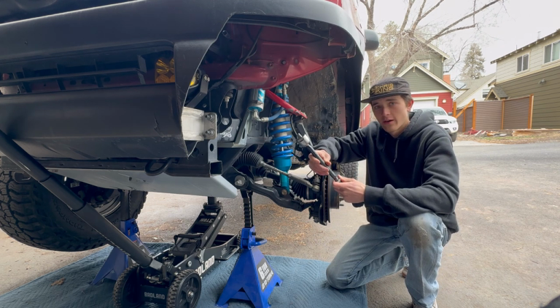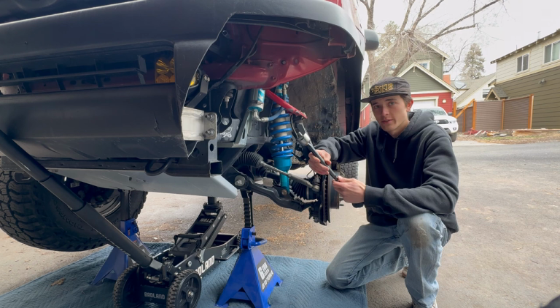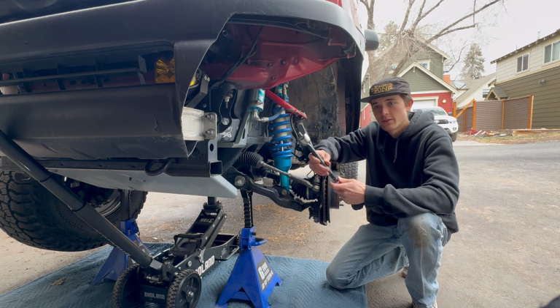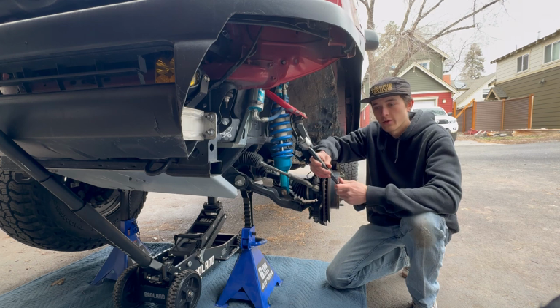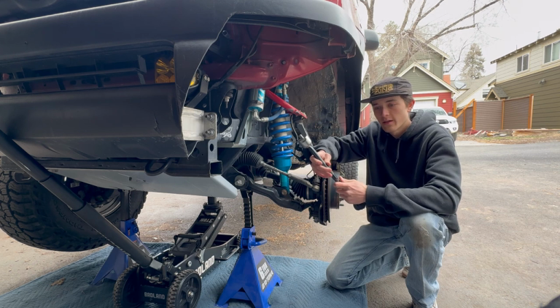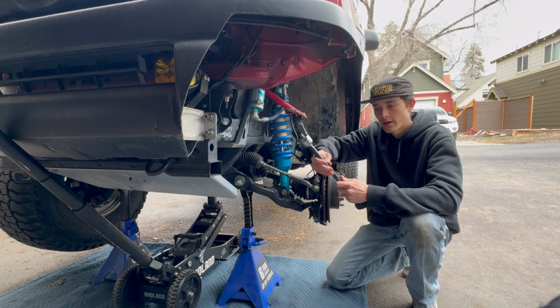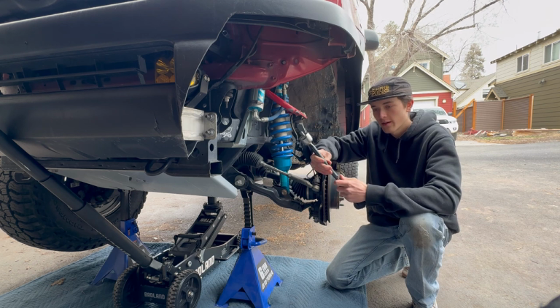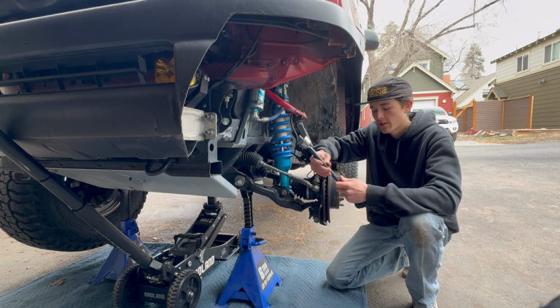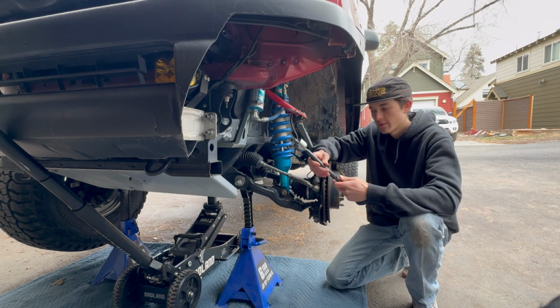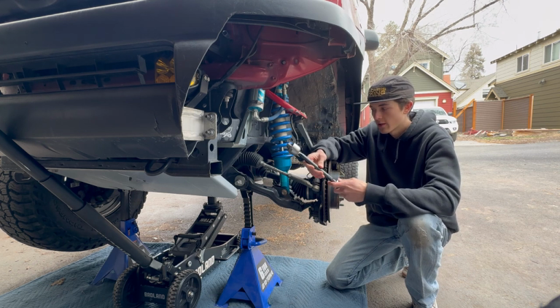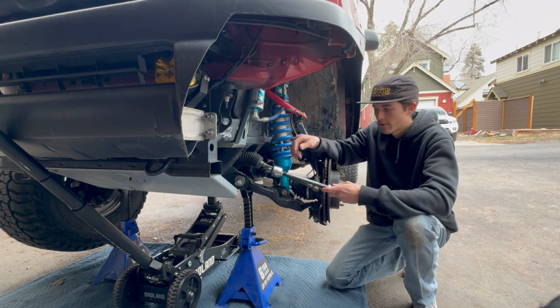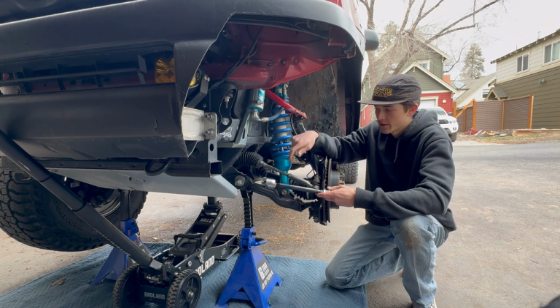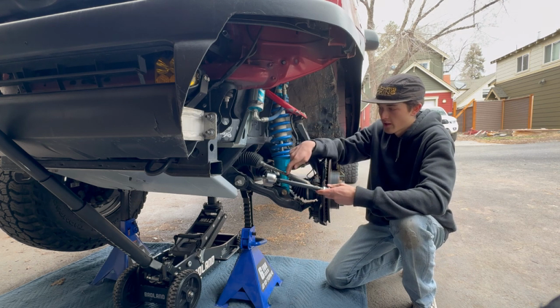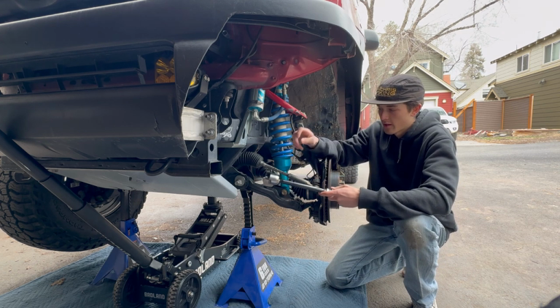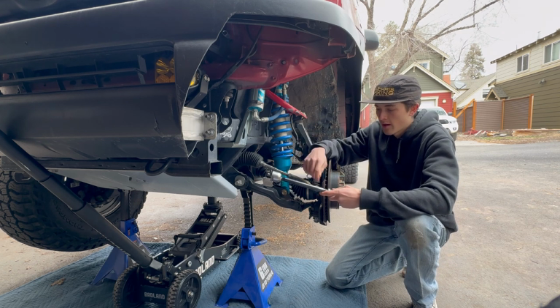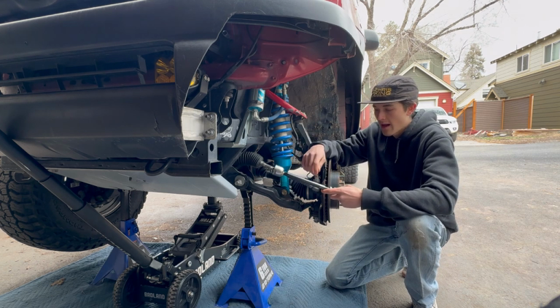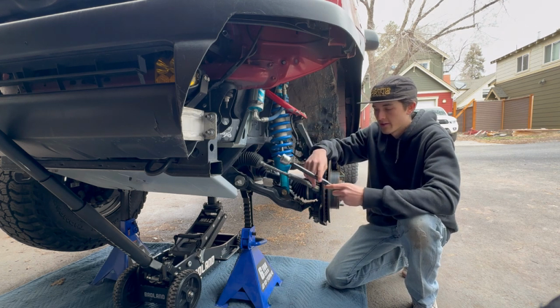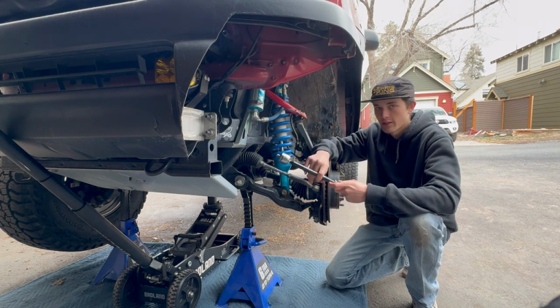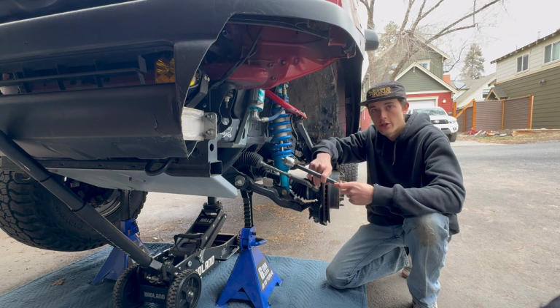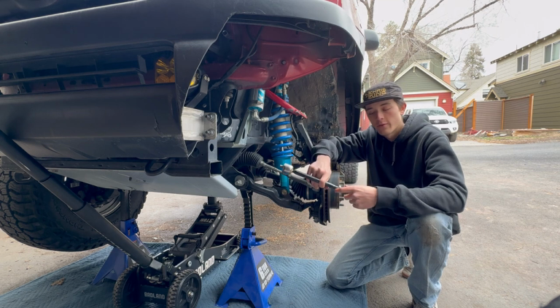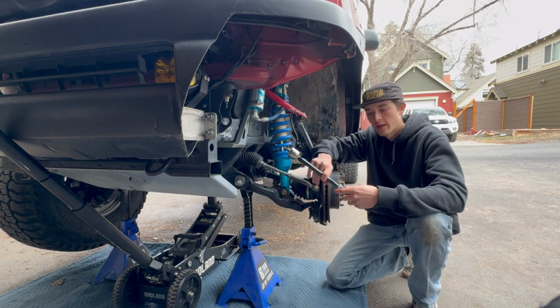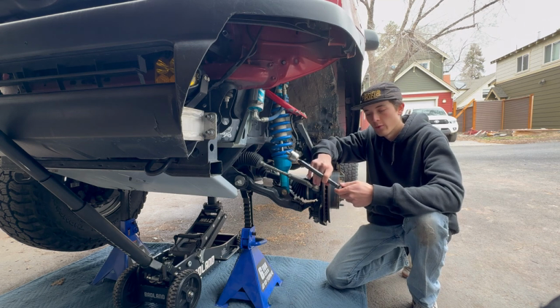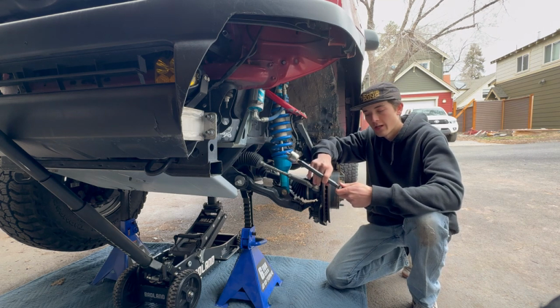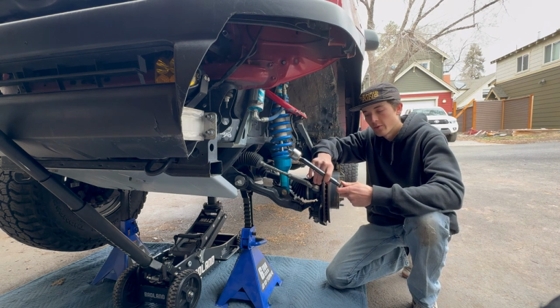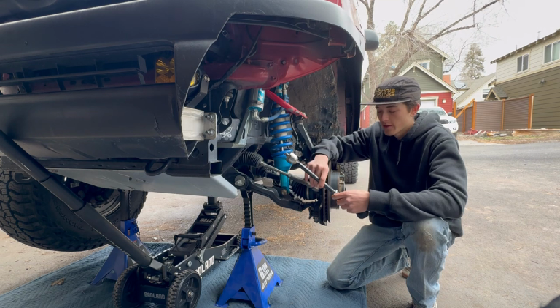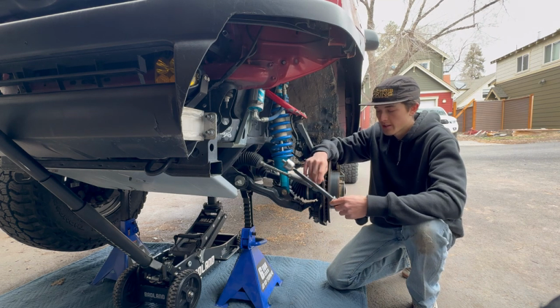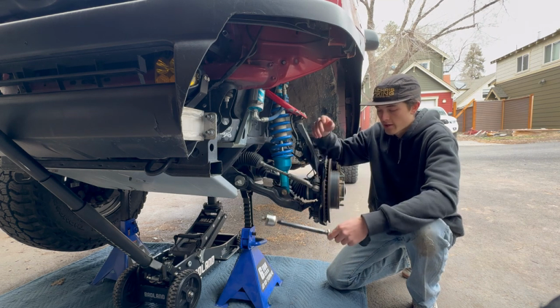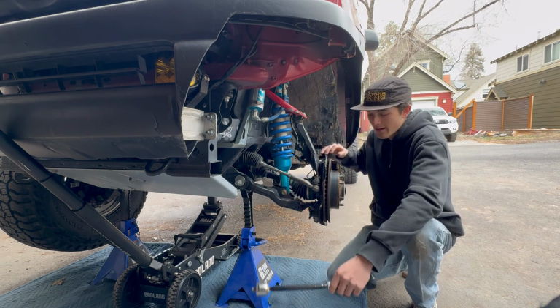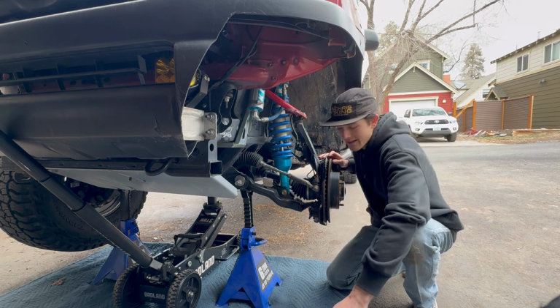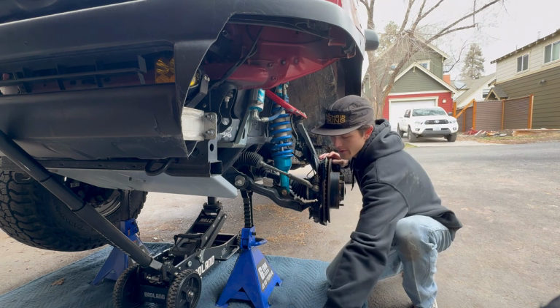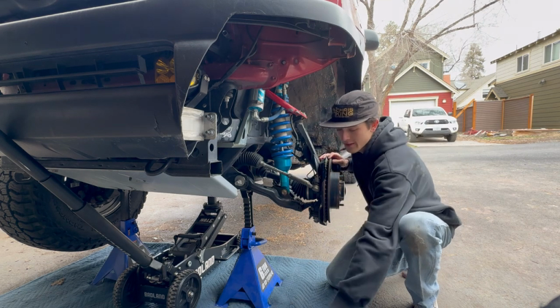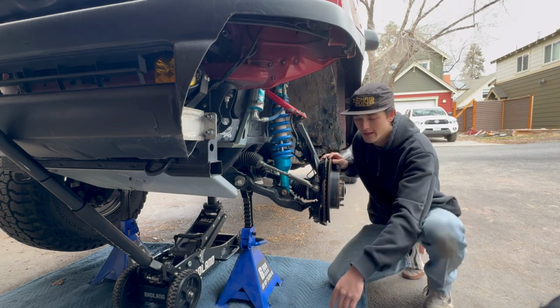One thing I'm not going to include in this video is an alignment, because I don't have the materials to do it correctly. I'm just going to go off of what's already on here and then take it to a shop for the alignment portion afterwards. Let's get started with replacing that.